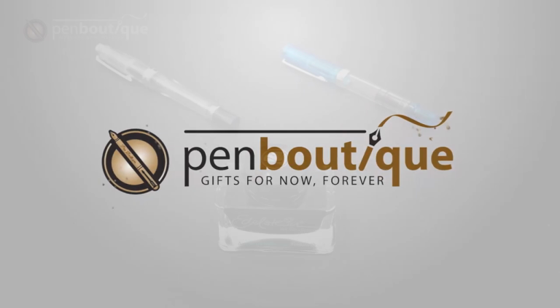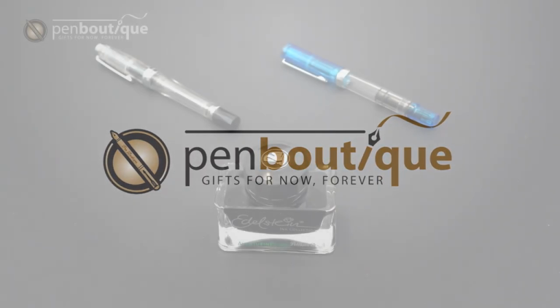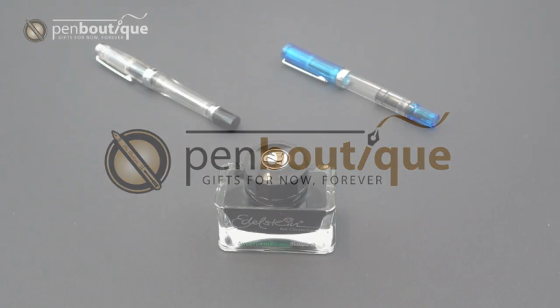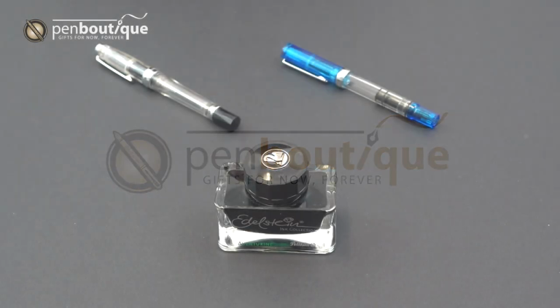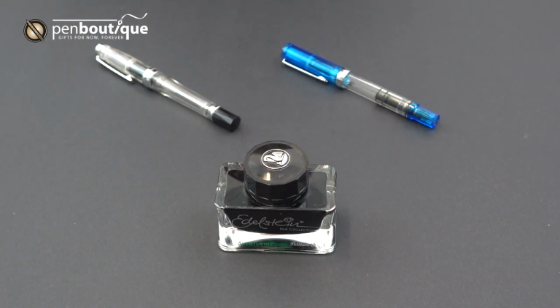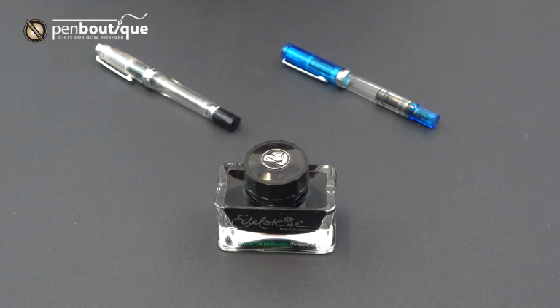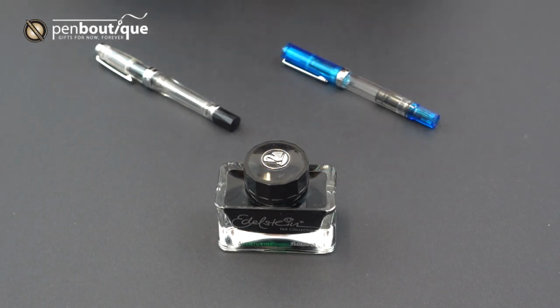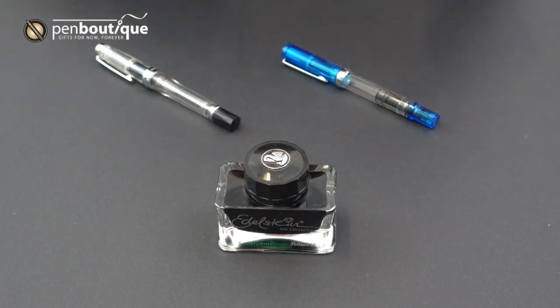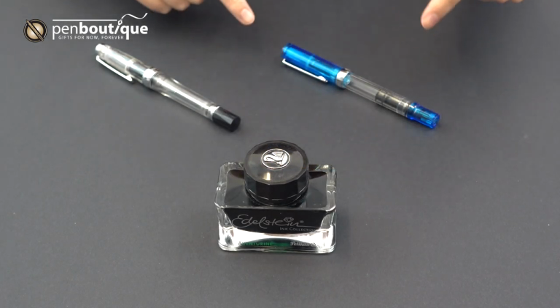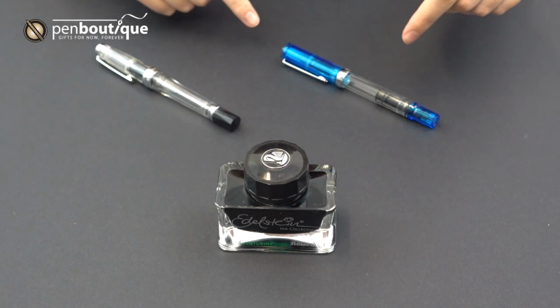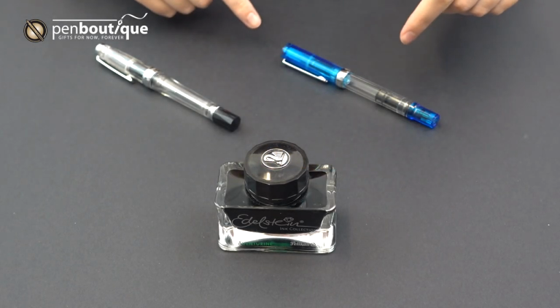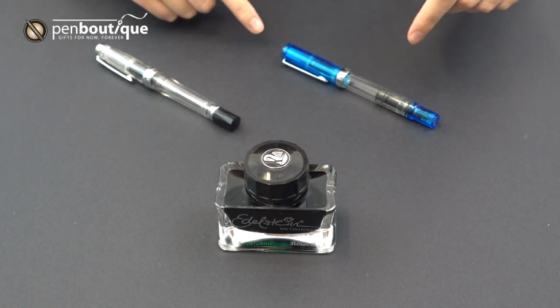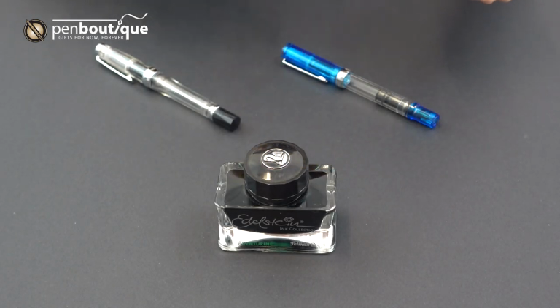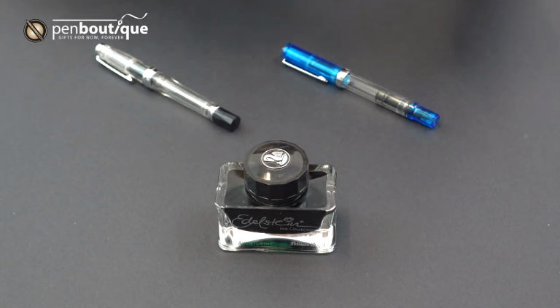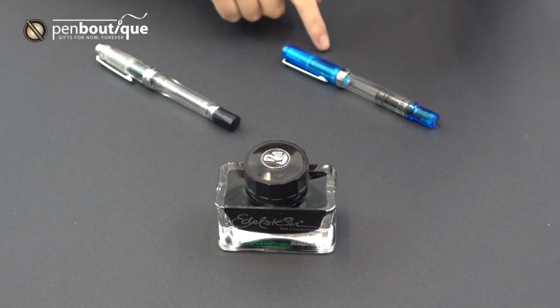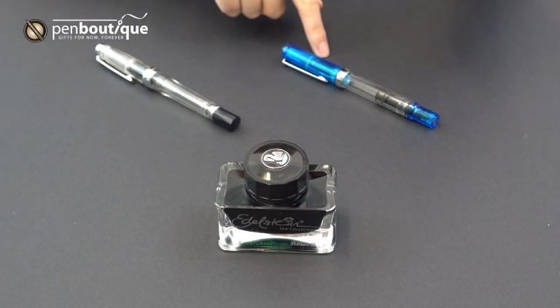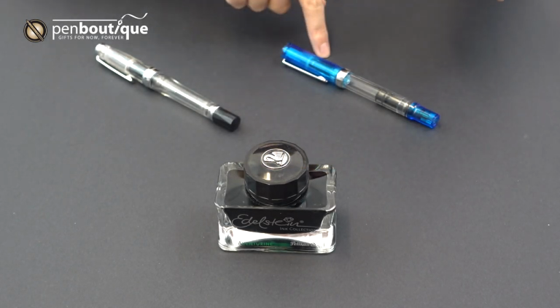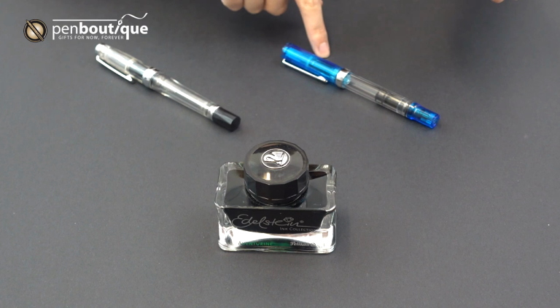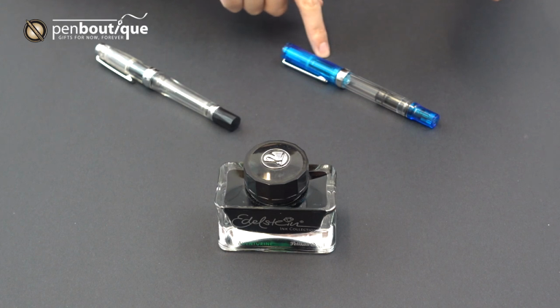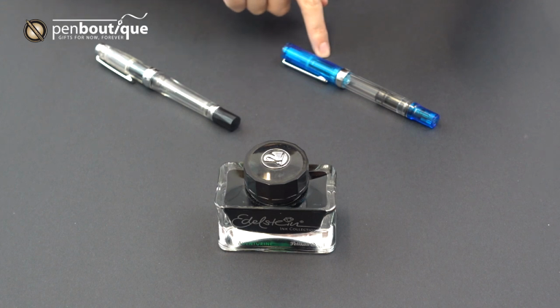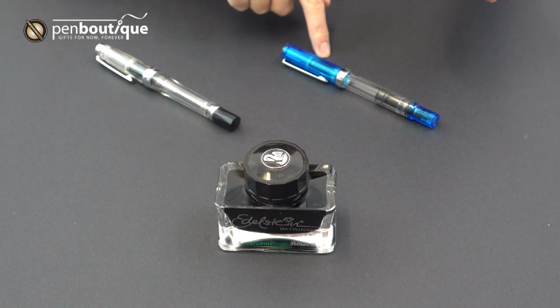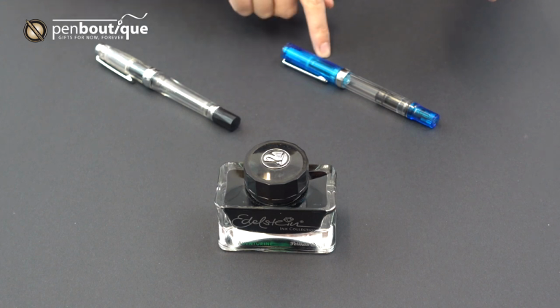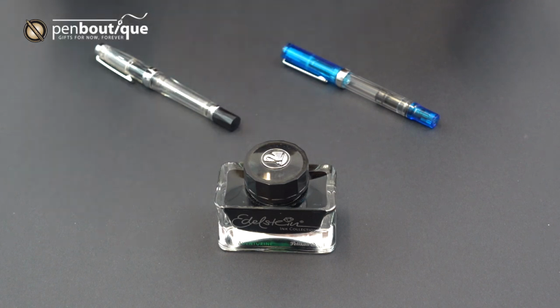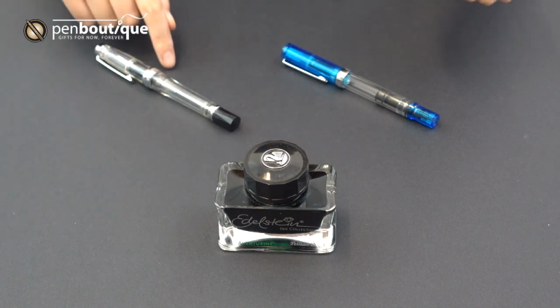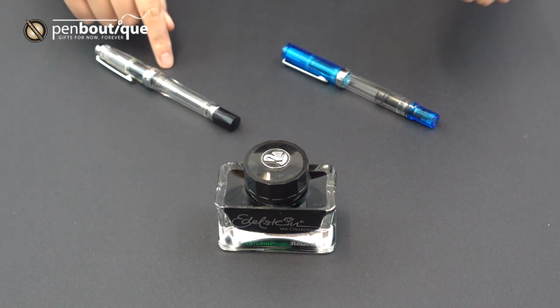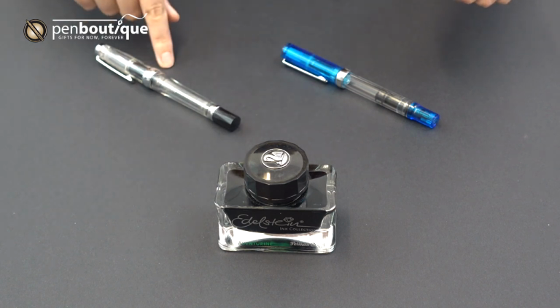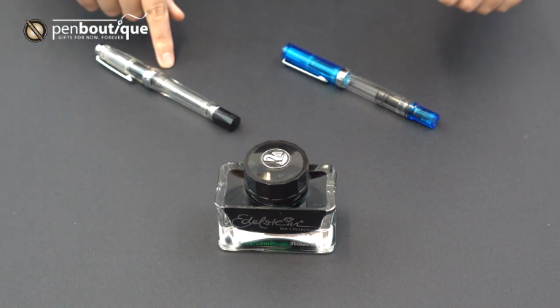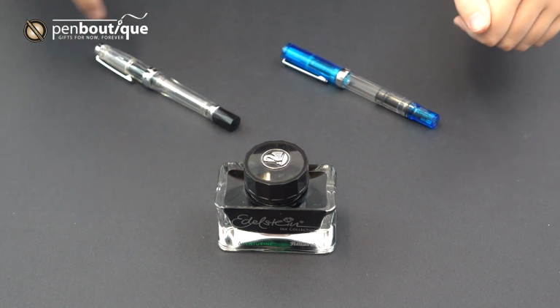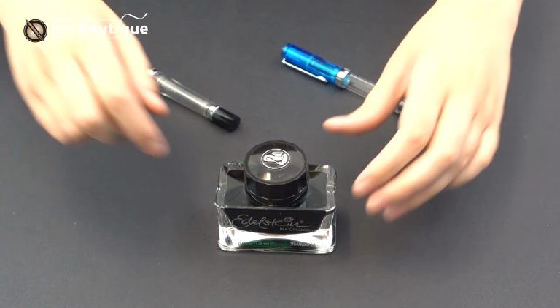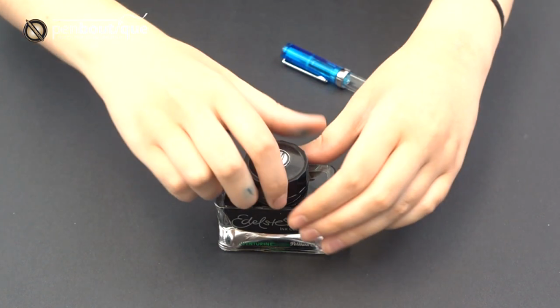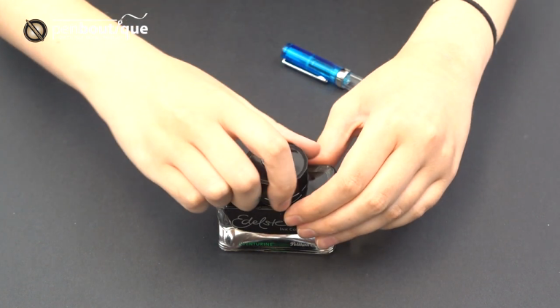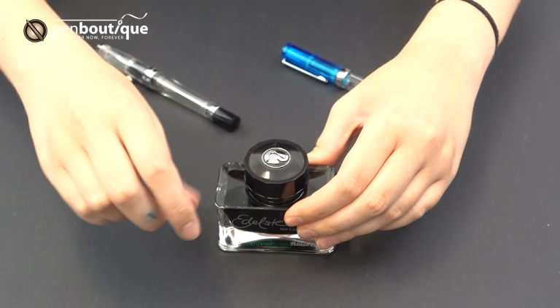Hey everyone, Pen Boutique here. We're going to teach you how to fill up your Twisbi Eco or Twisbi Diamond and your Twisbi Vac 700.